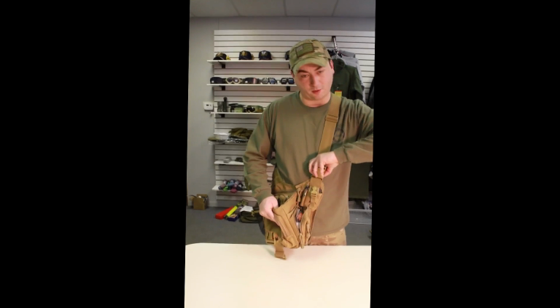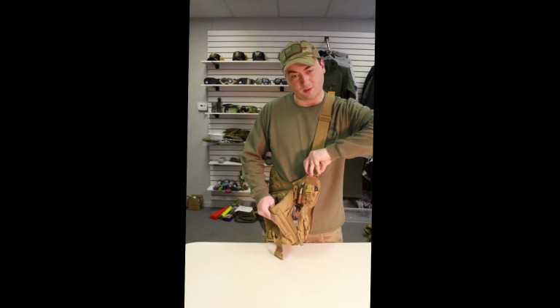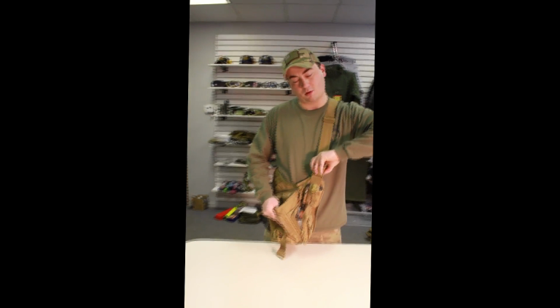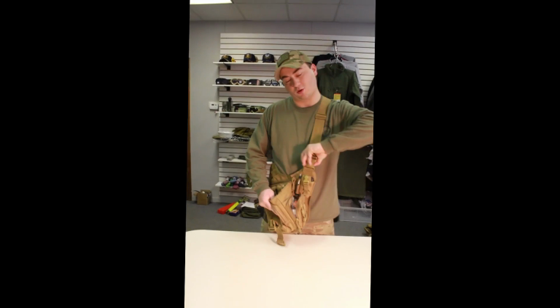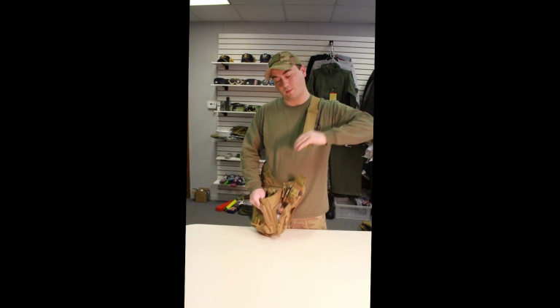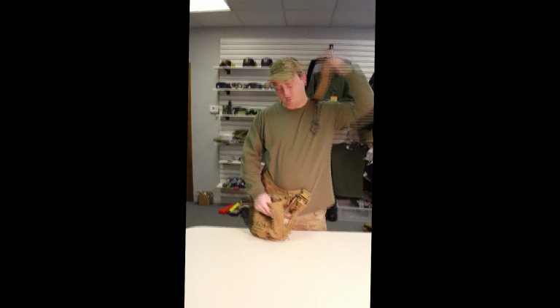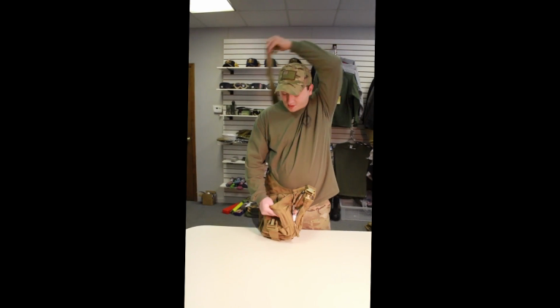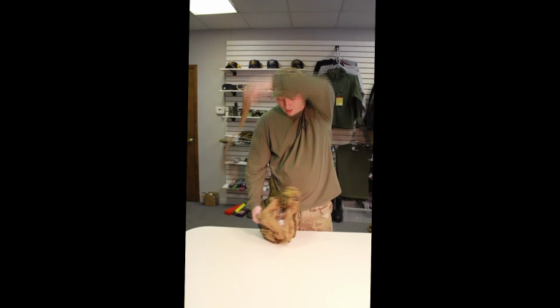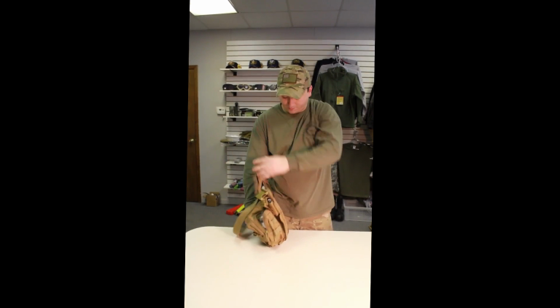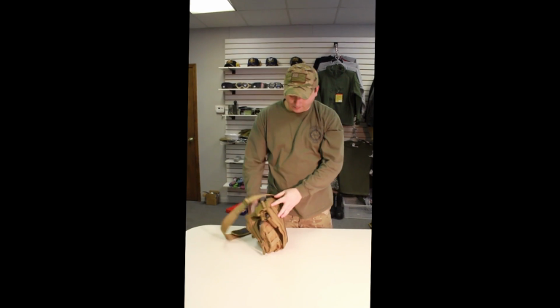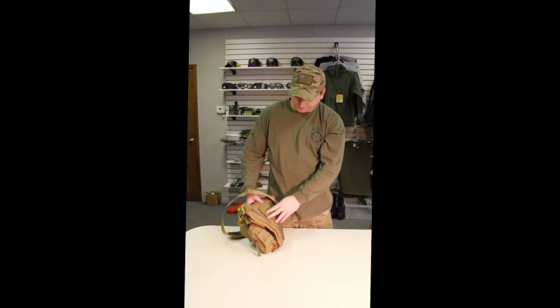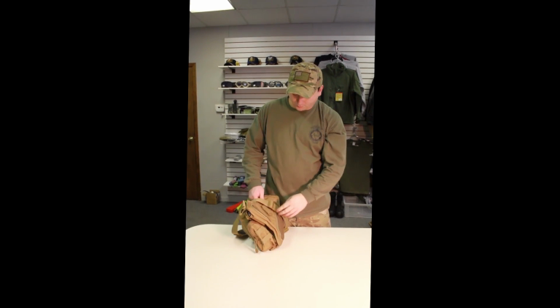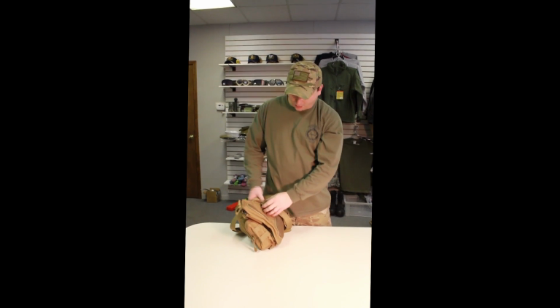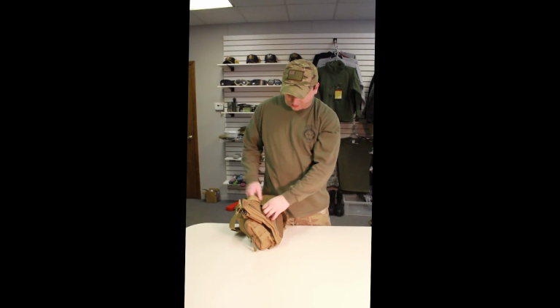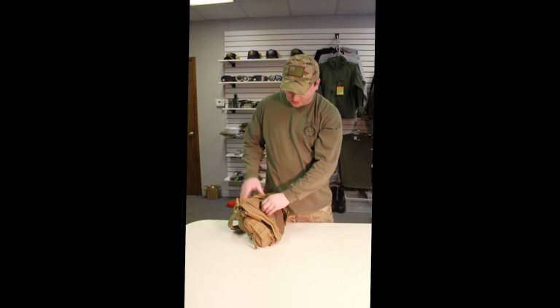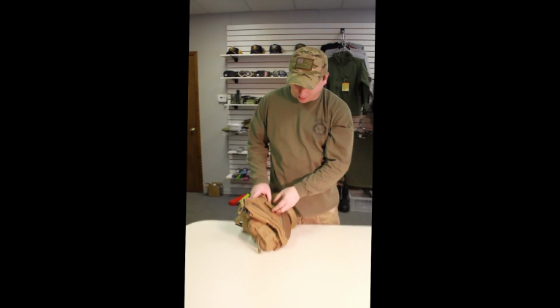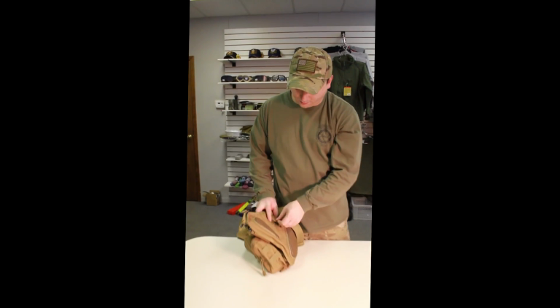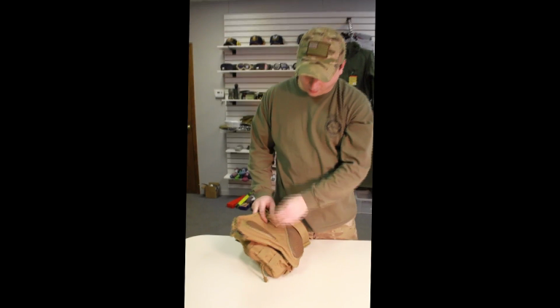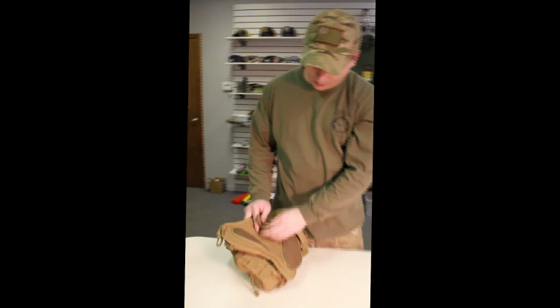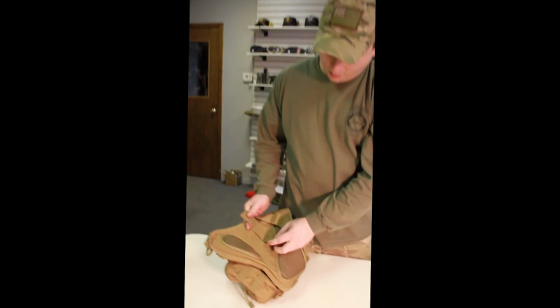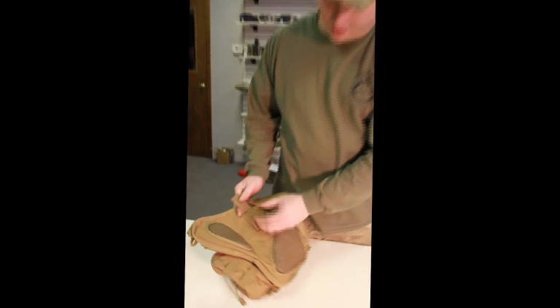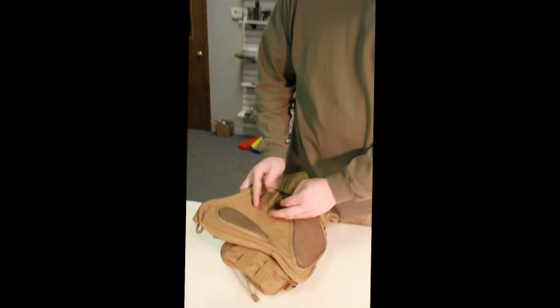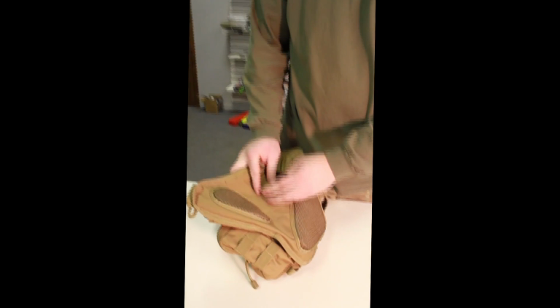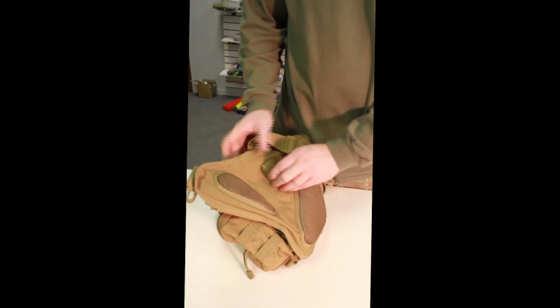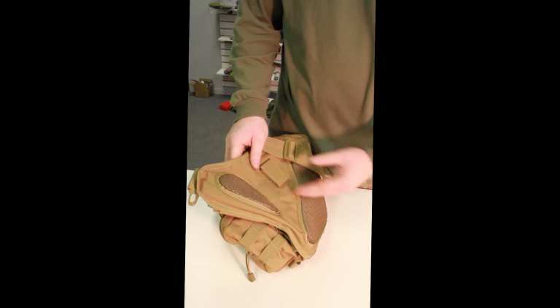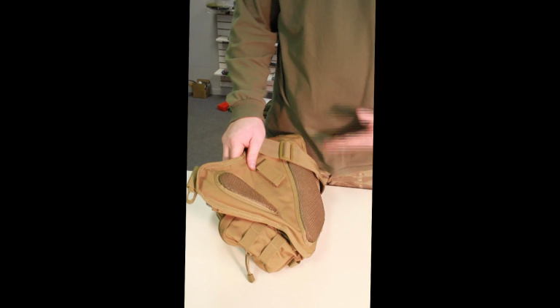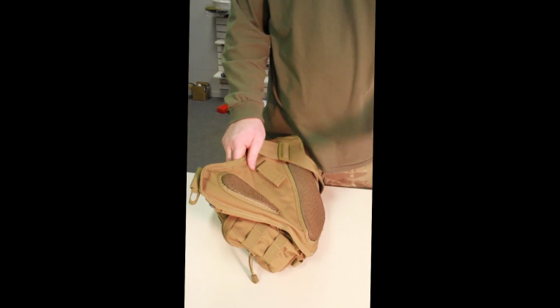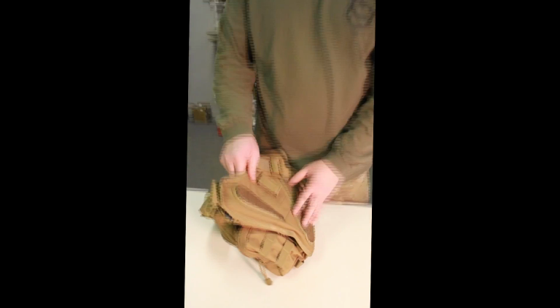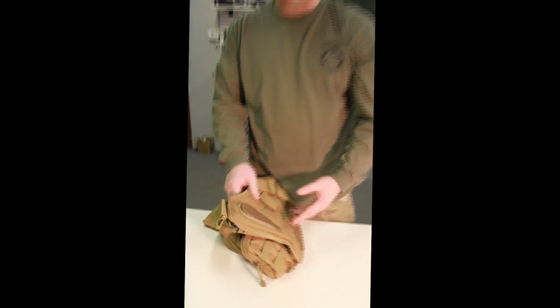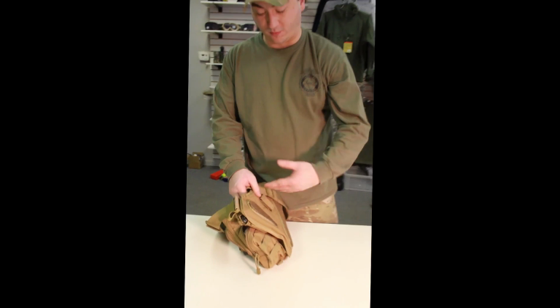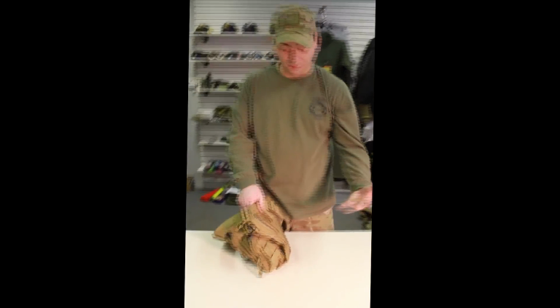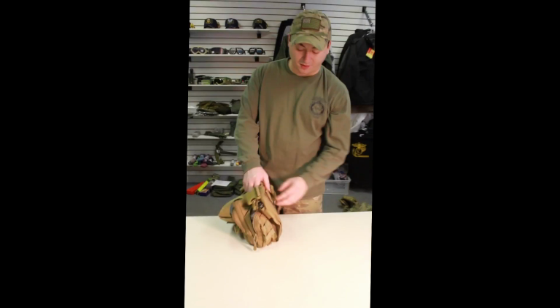It's got a quick release buckle on the strap so you can take it off. It also has a little velcro webbing here so you can secure it on your belt so it doesn't move all over the place.